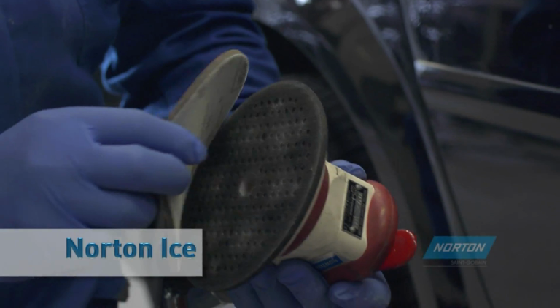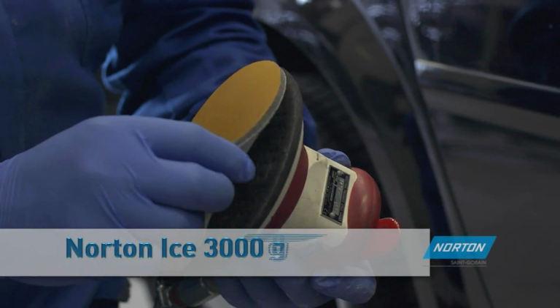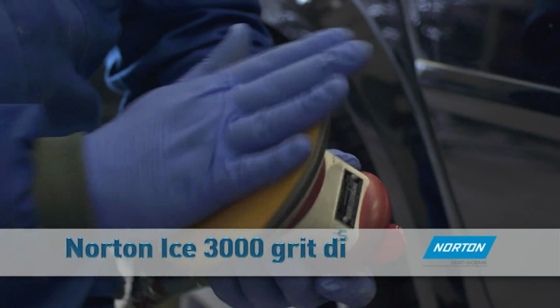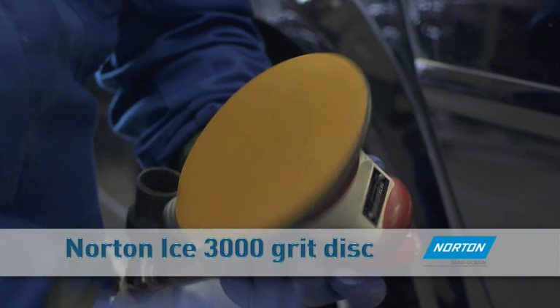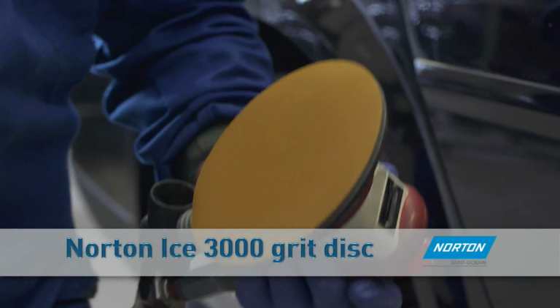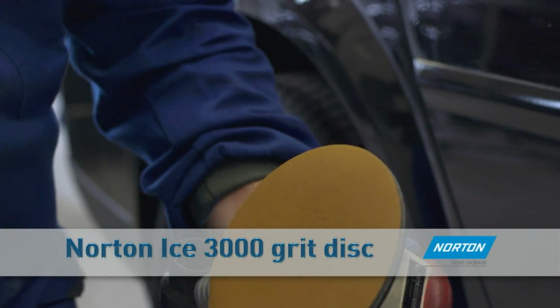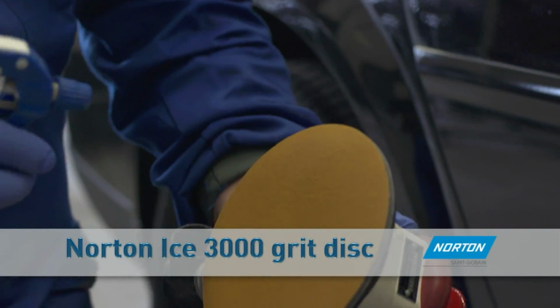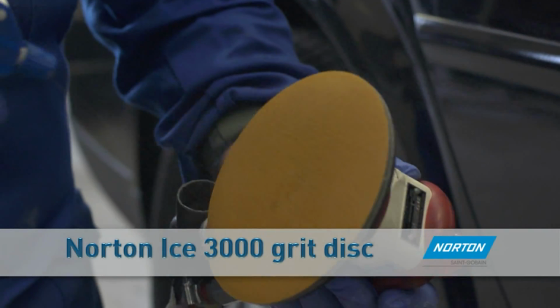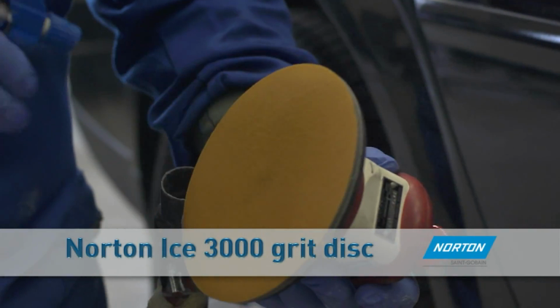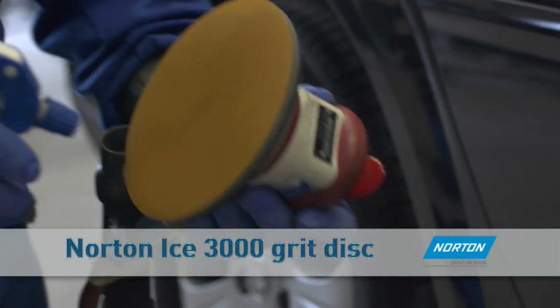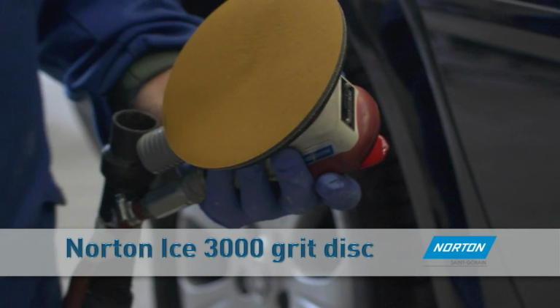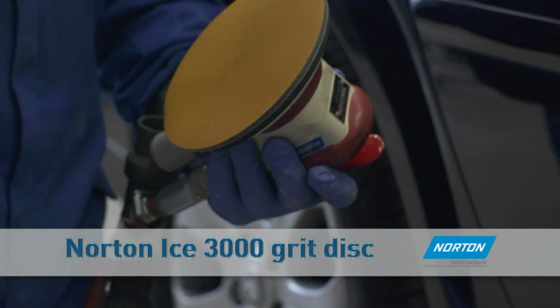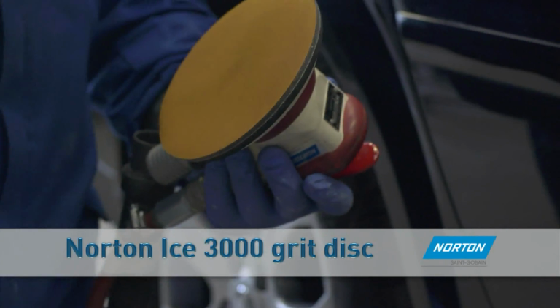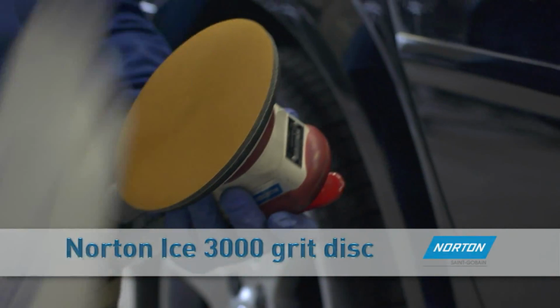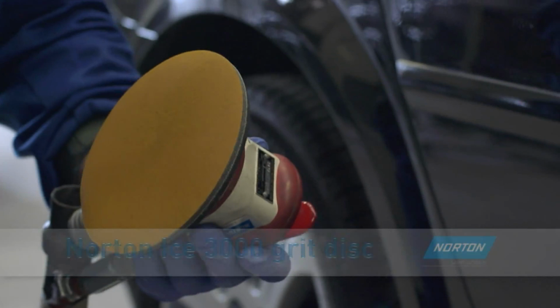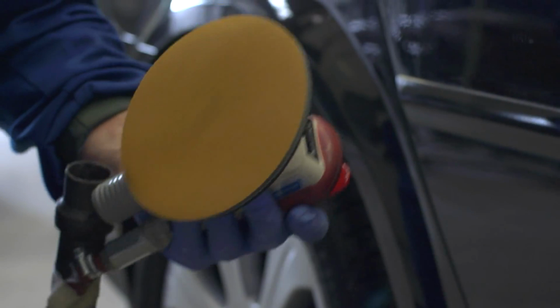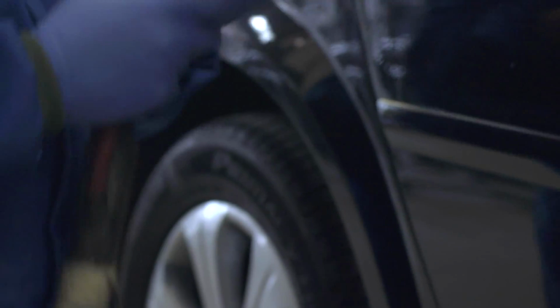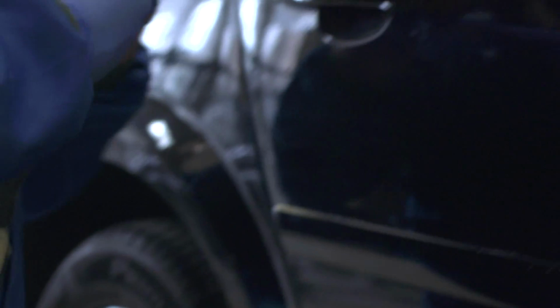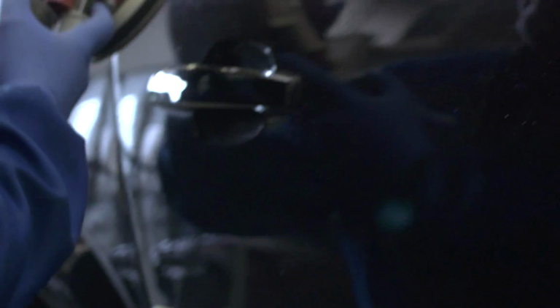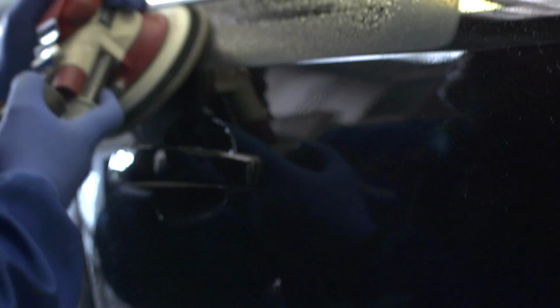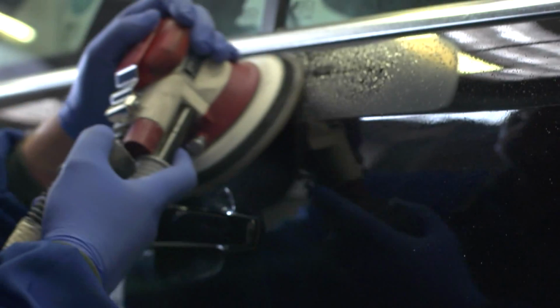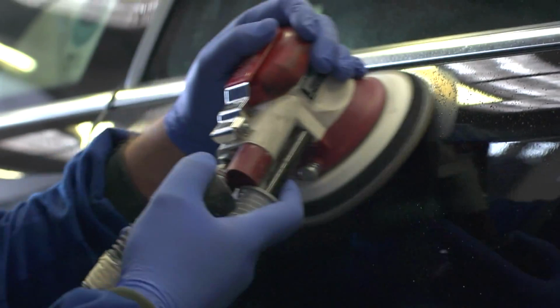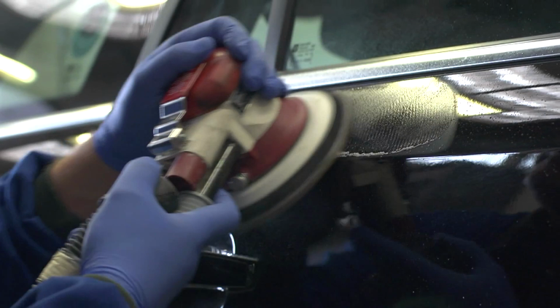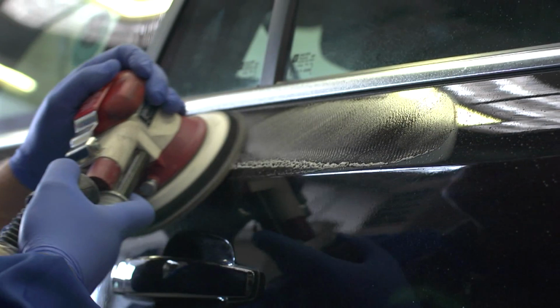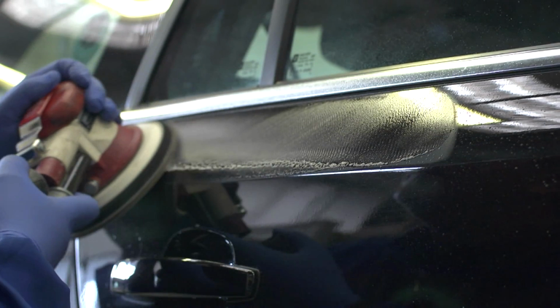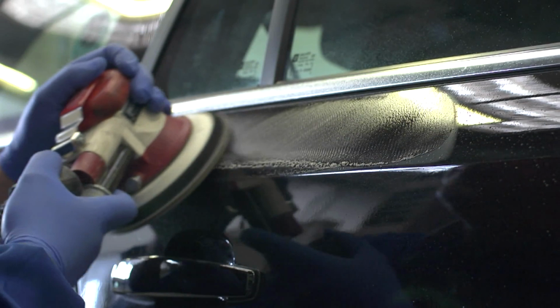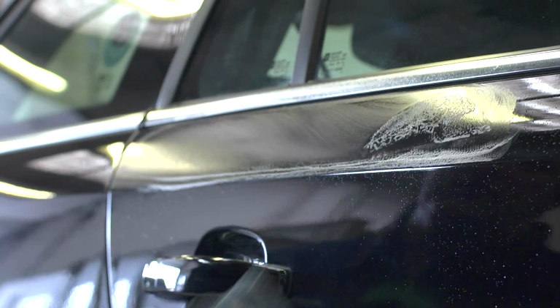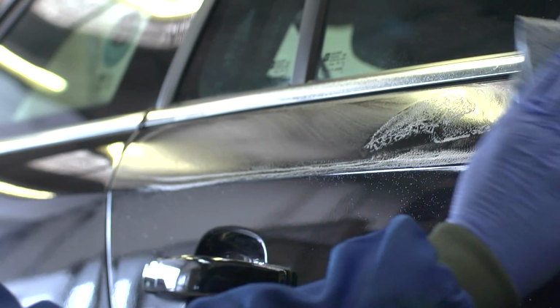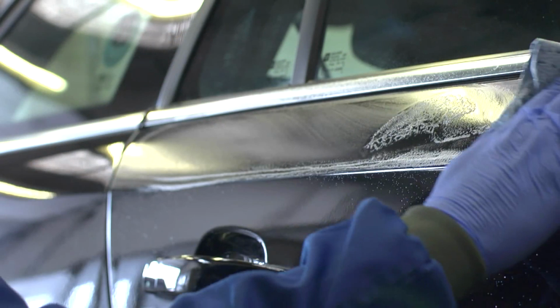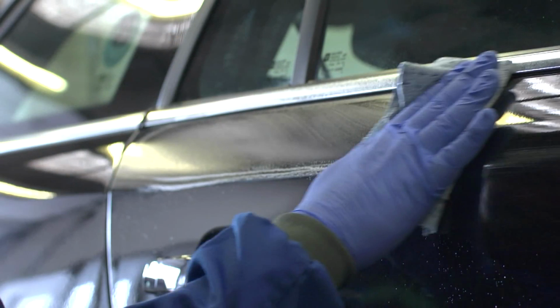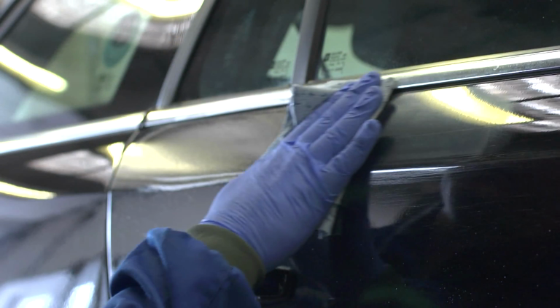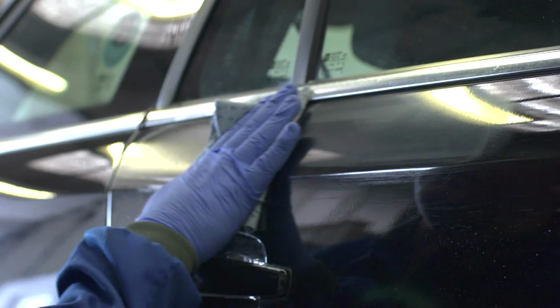Follow by using a Norton Ice 3000 grit disc to remove scratches and repeat the process again. Always ensure the surface is wet. Wipe the area dry to inspect the surface — it should now have a uniform semi-polished finish.